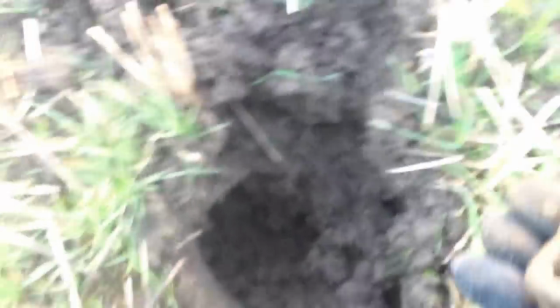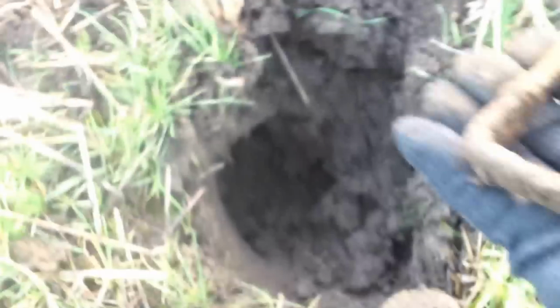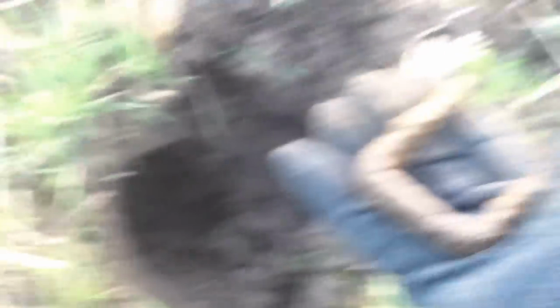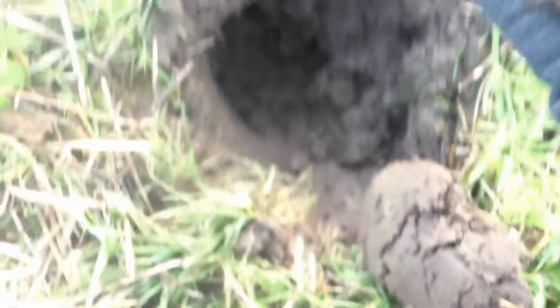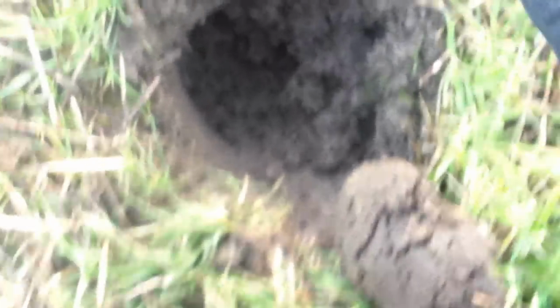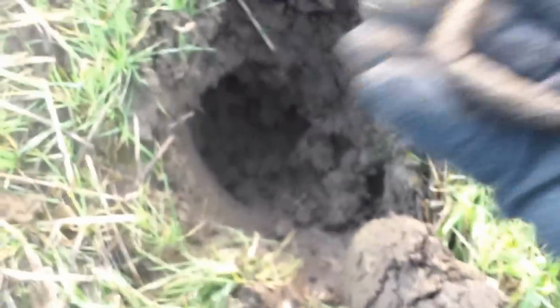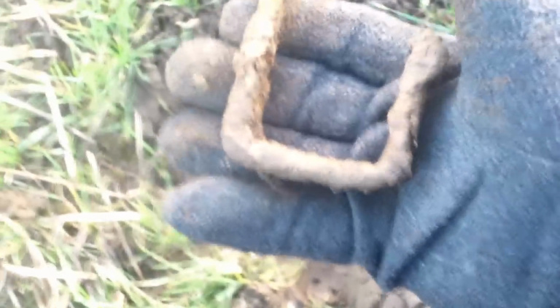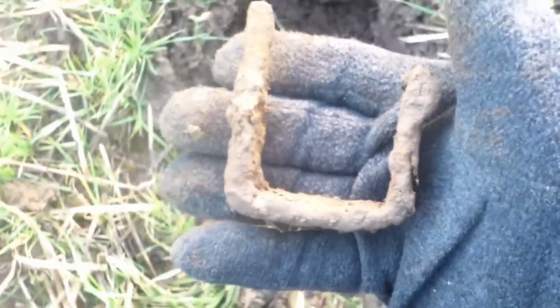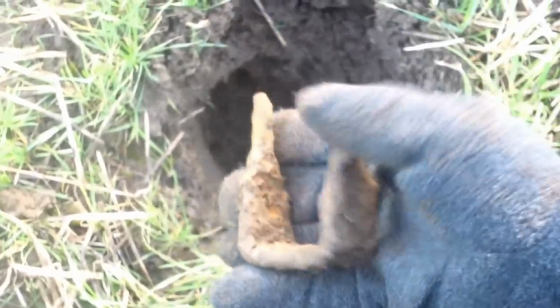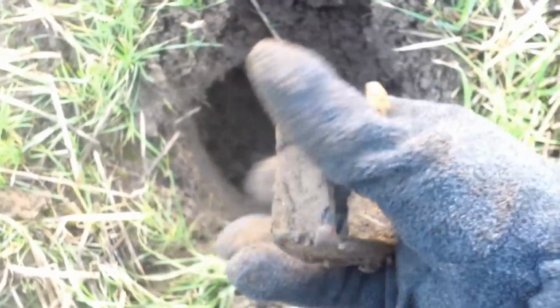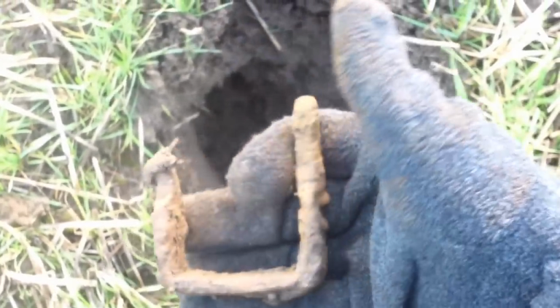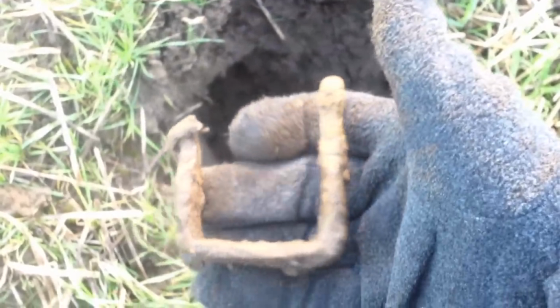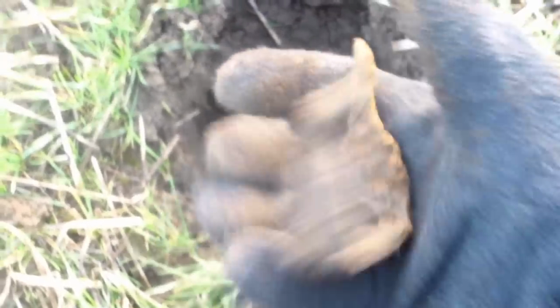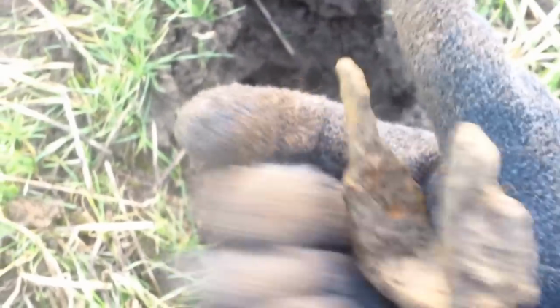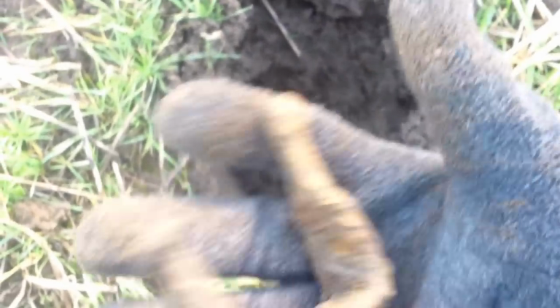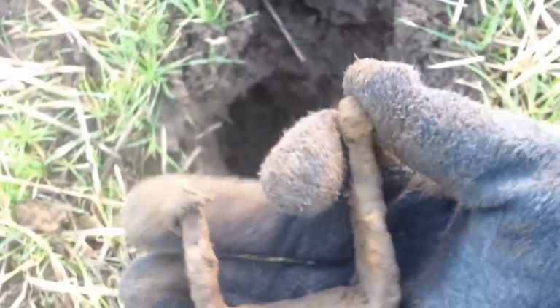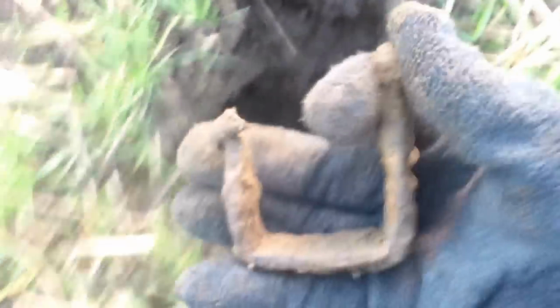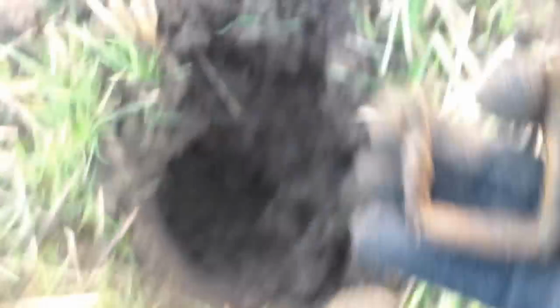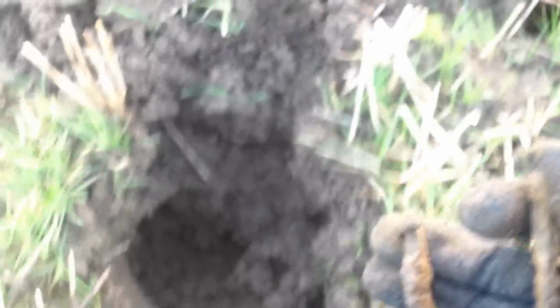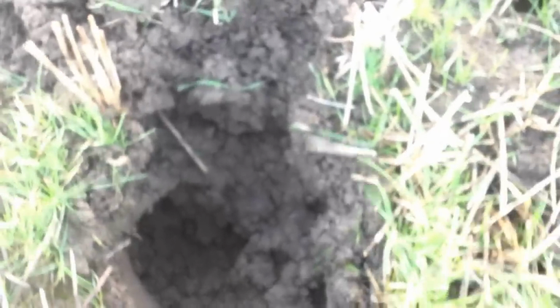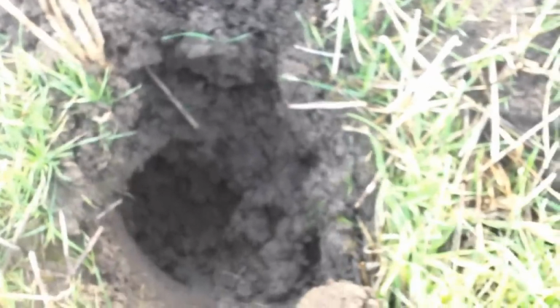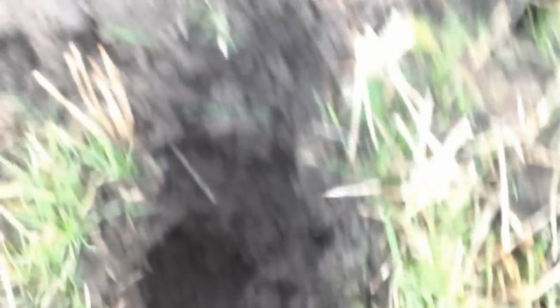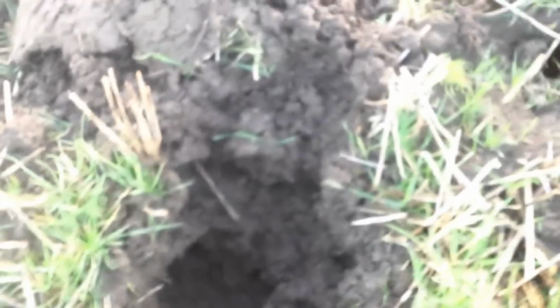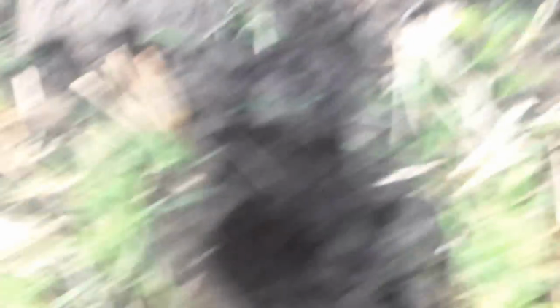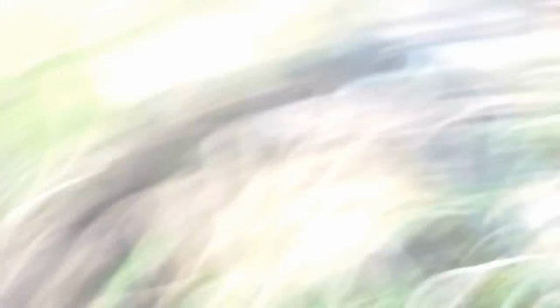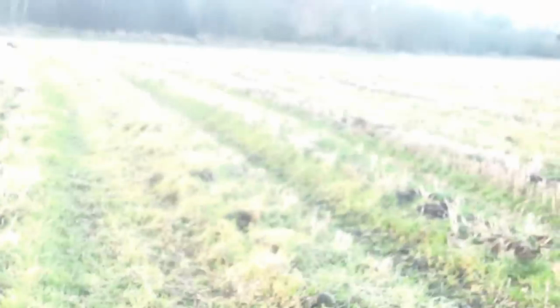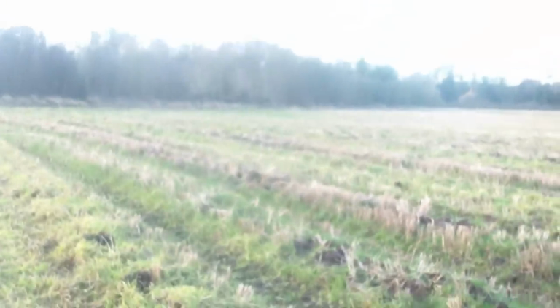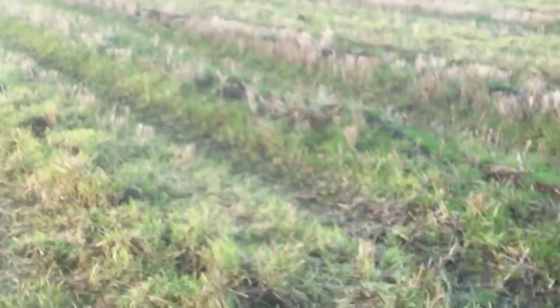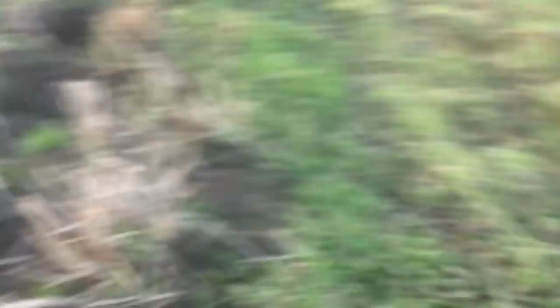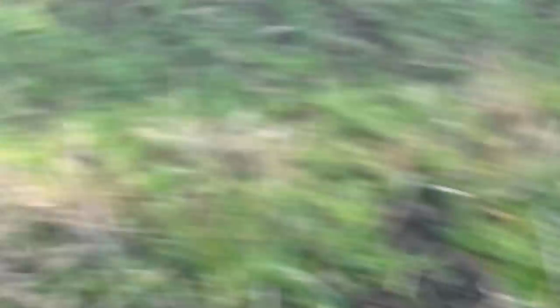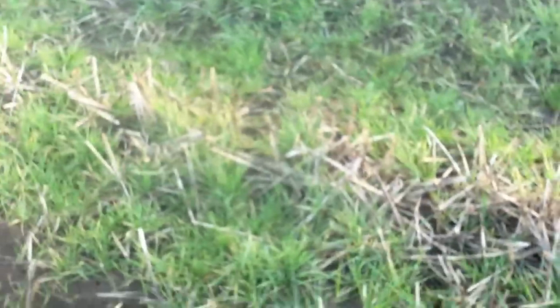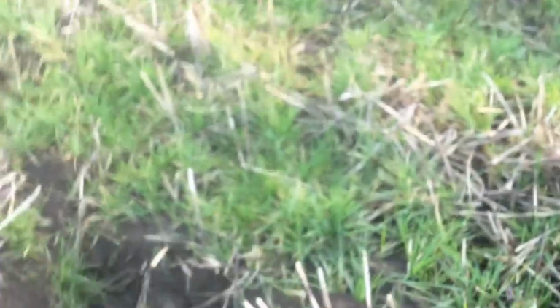Here's my first ever Minelab find — a lump of iron. It's freezing out here.